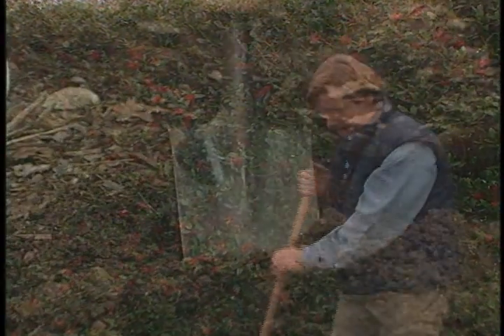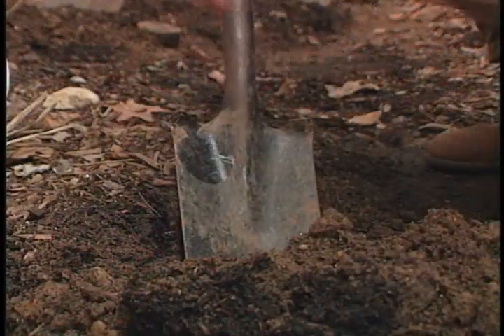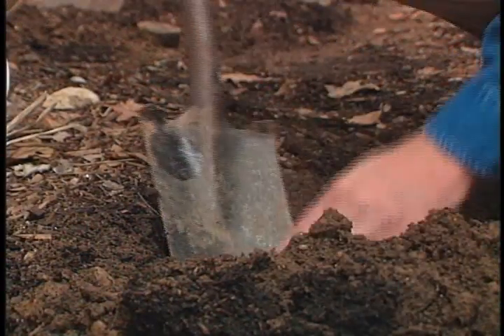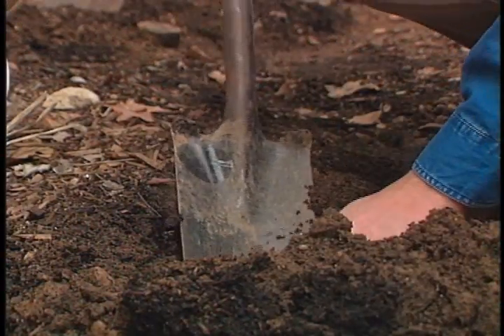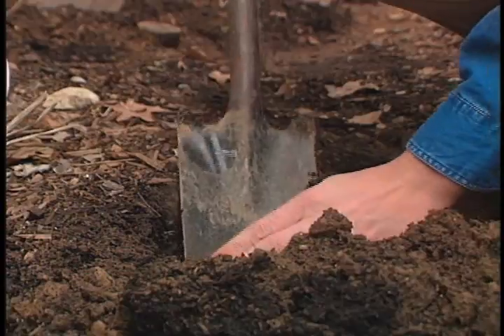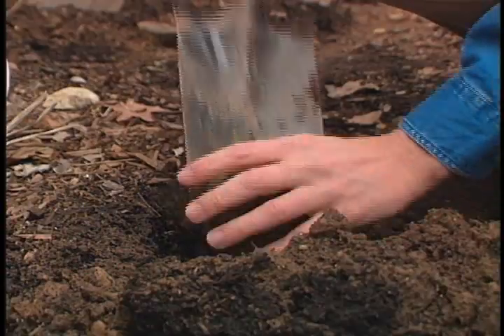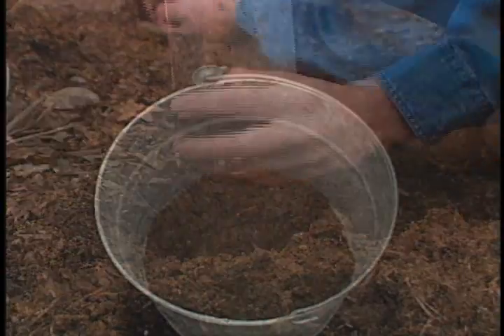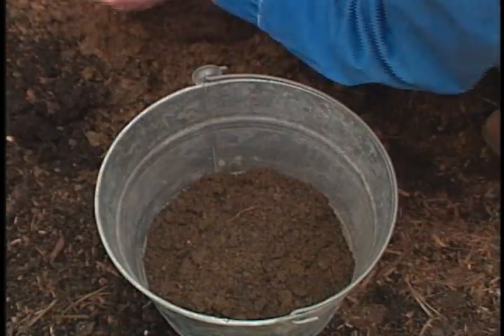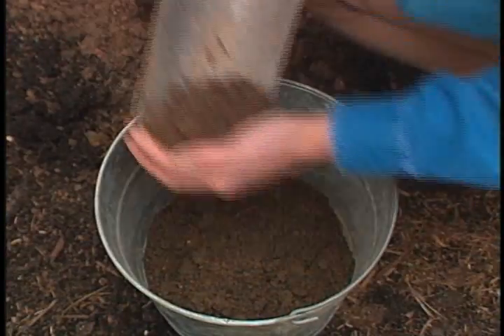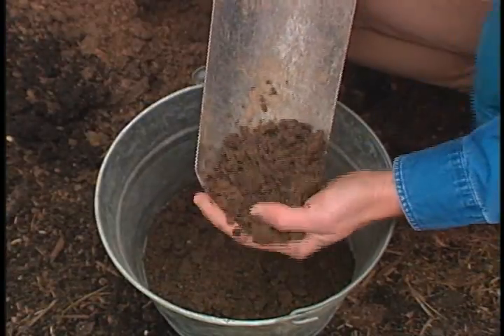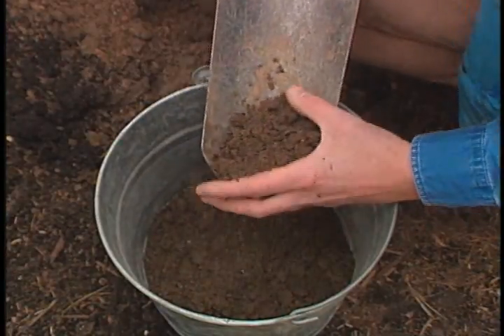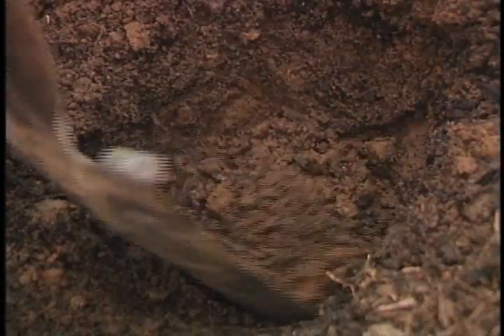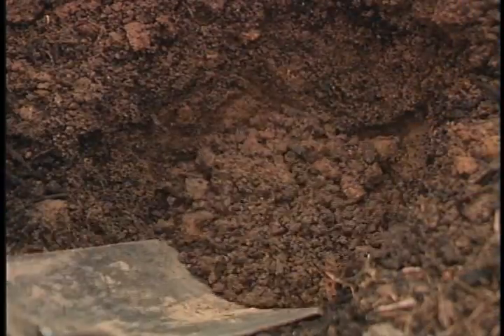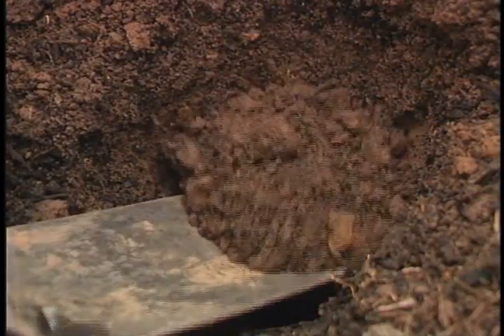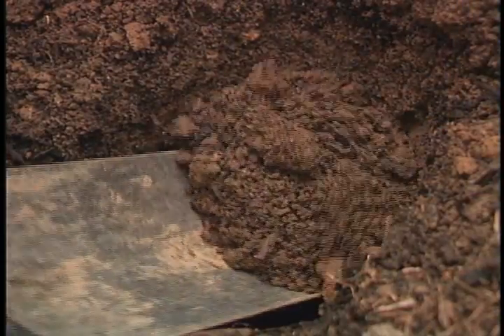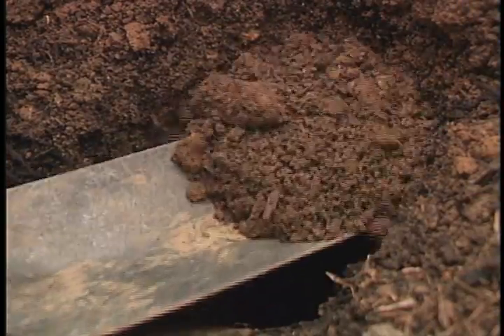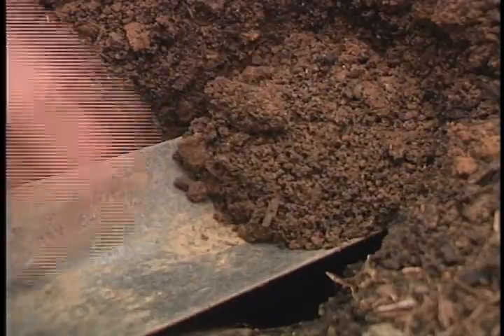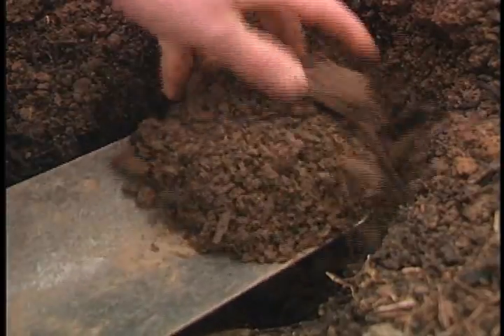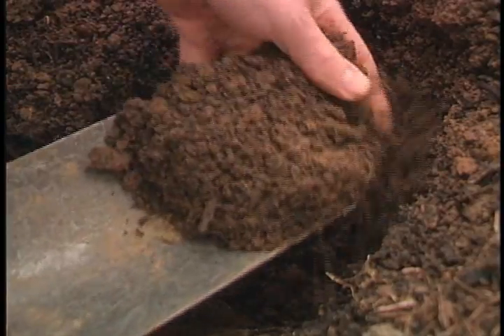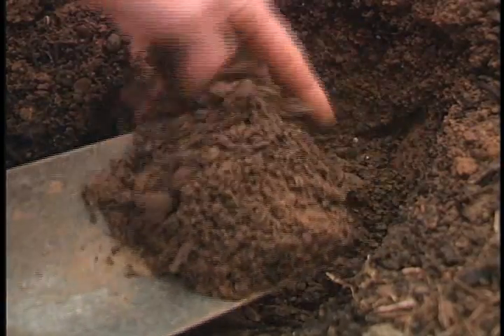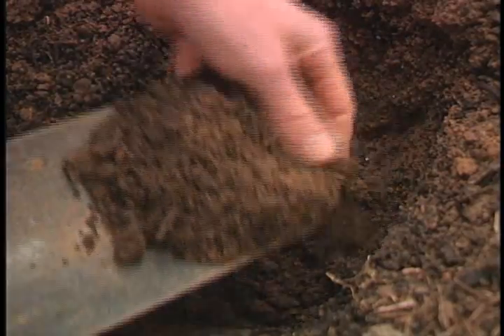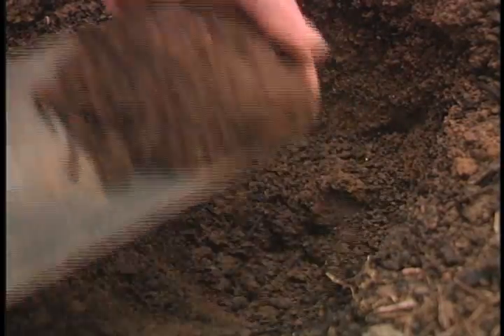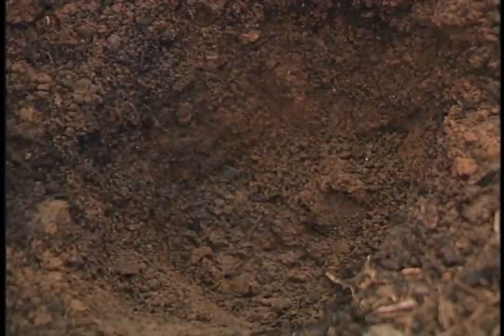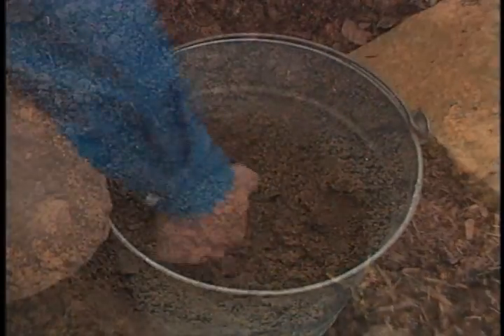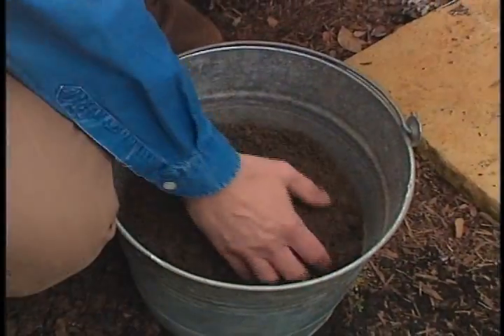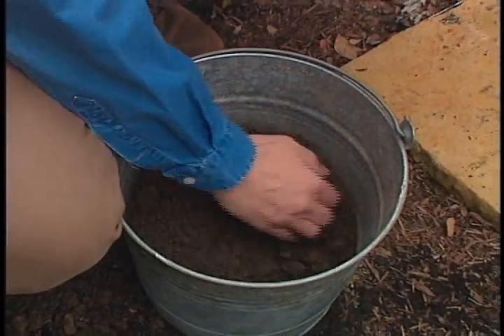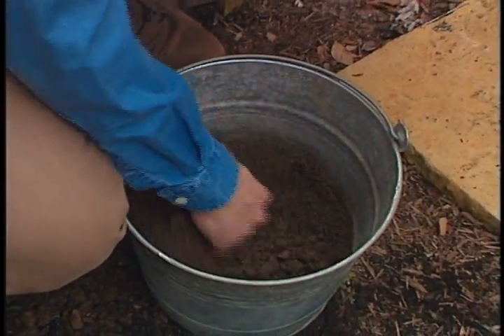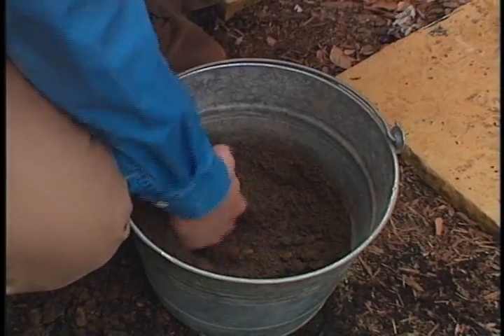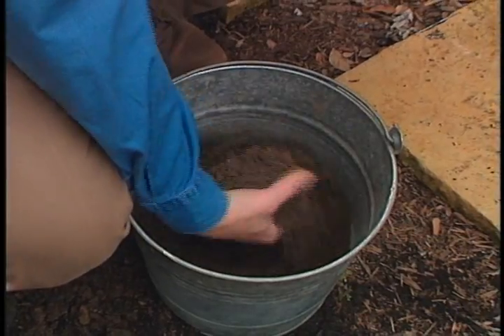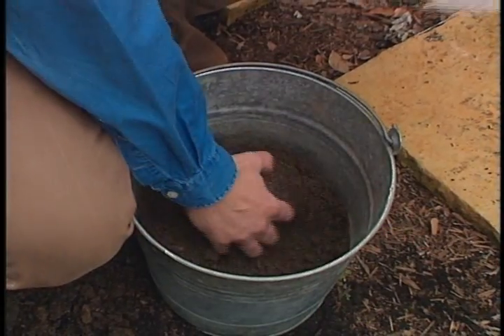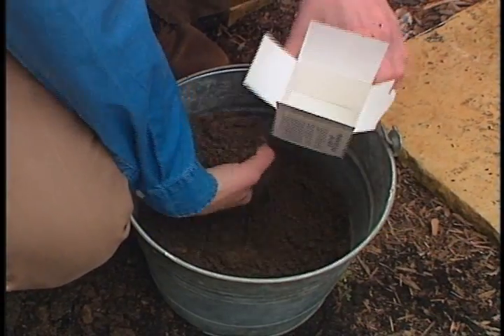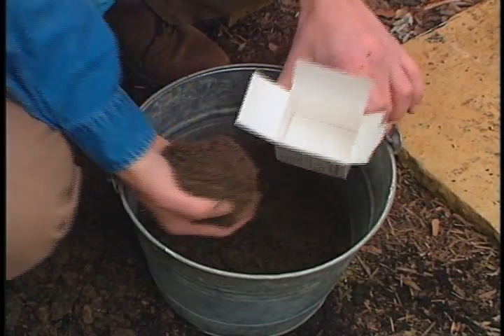First, take several small samples from various places in the area you're considering. These samples should be taken at a depth of about four inches, and a cup or so from each one is about right. Just collect it in a bucket. The soil should be moist, but not full of water.